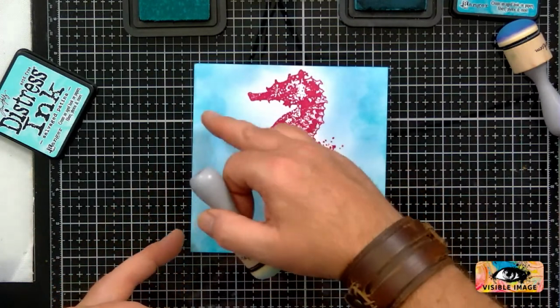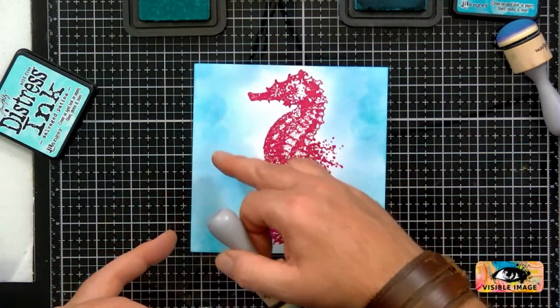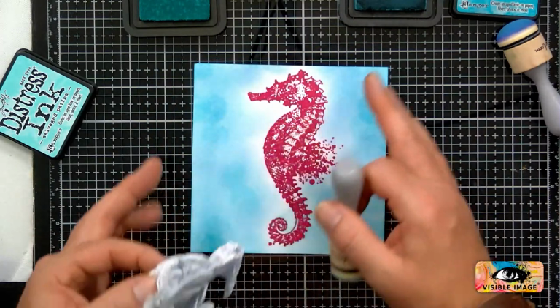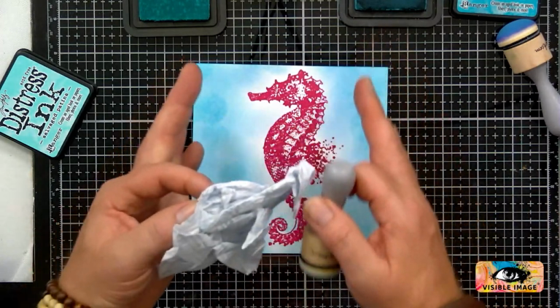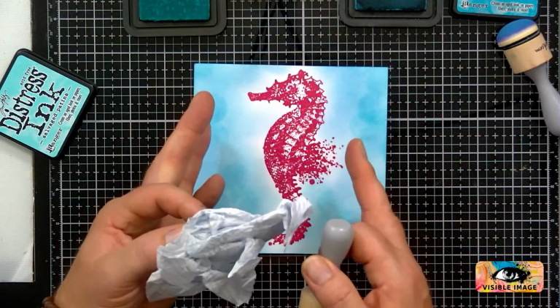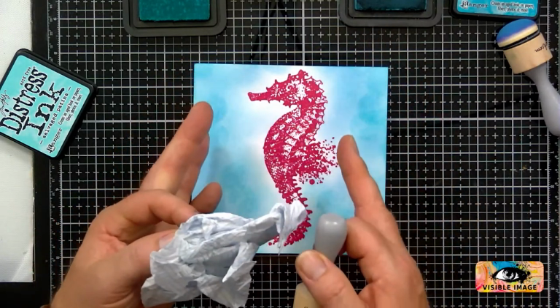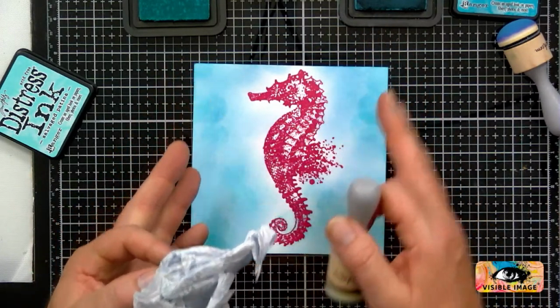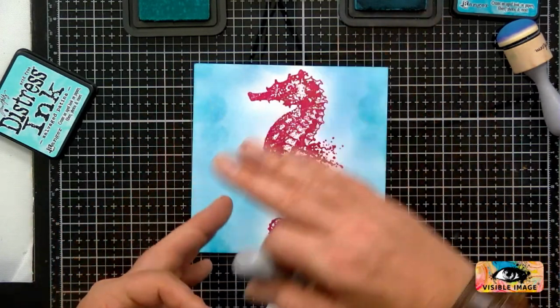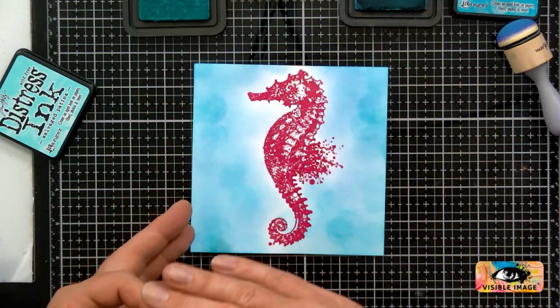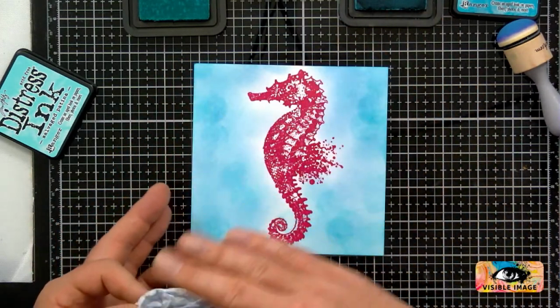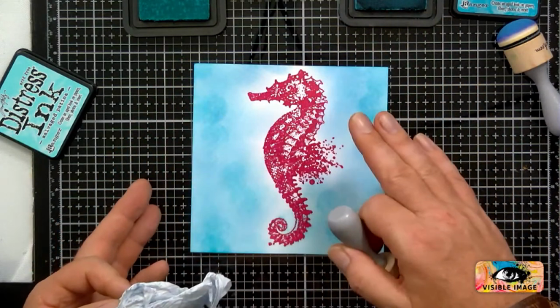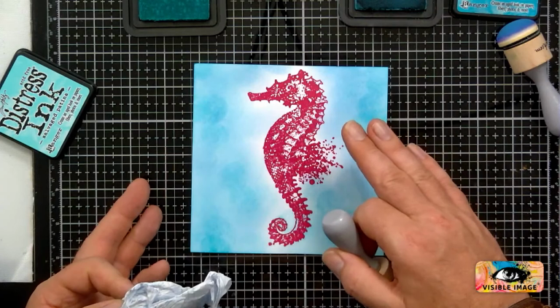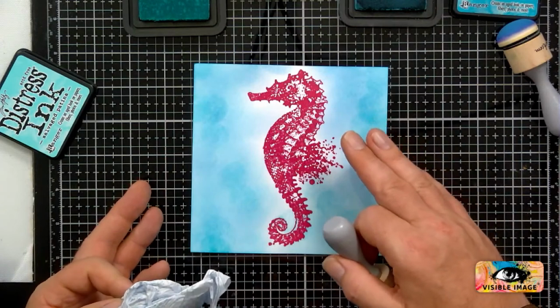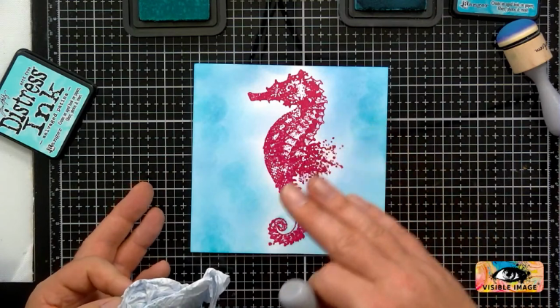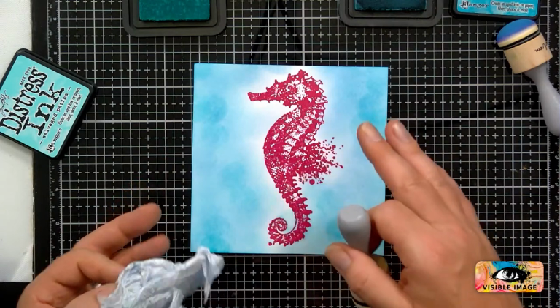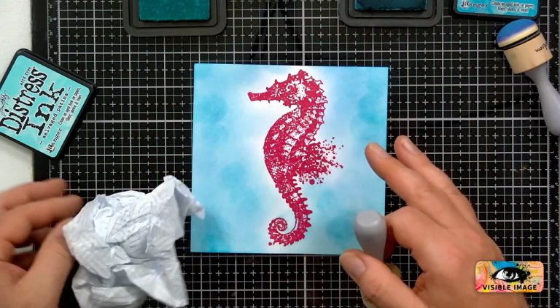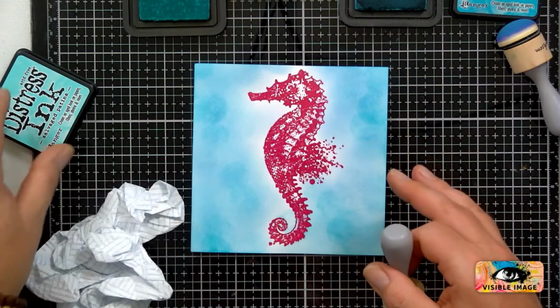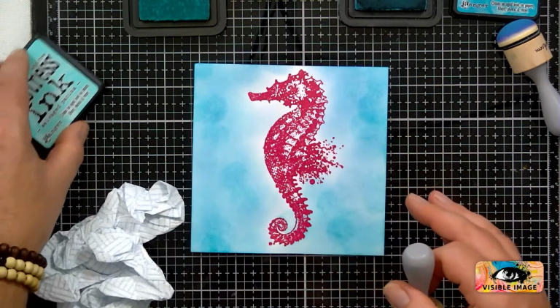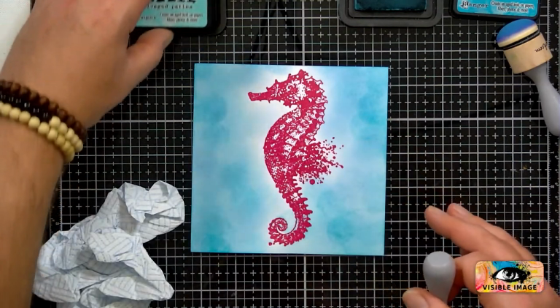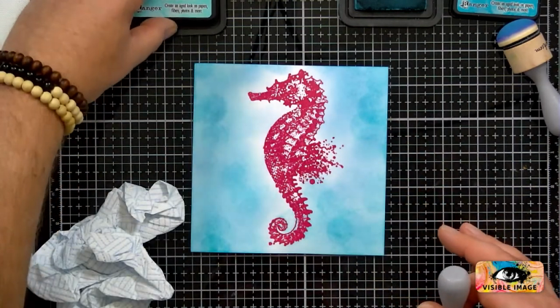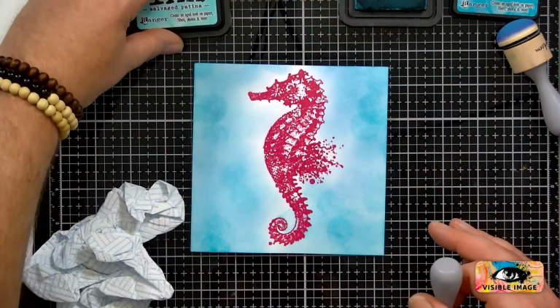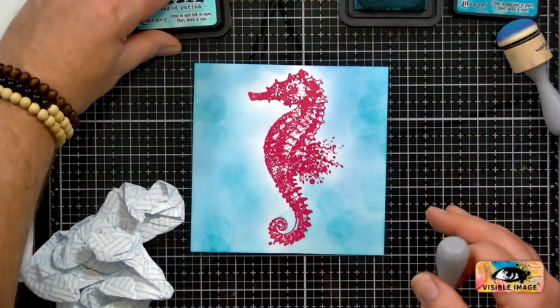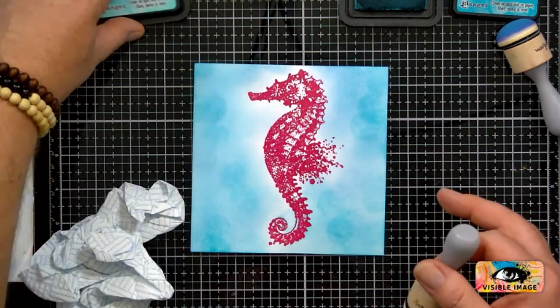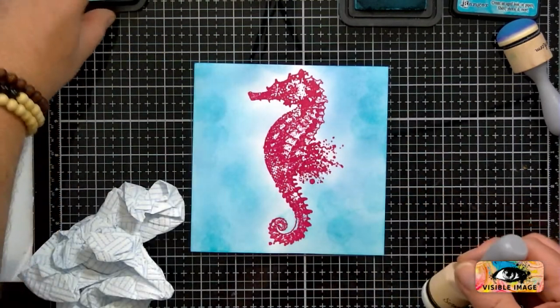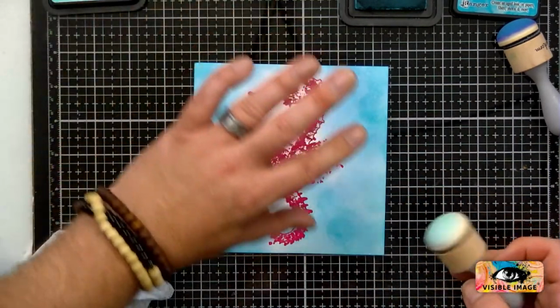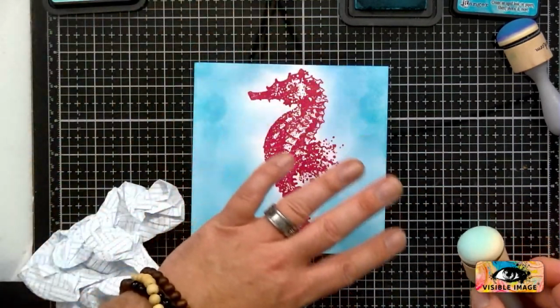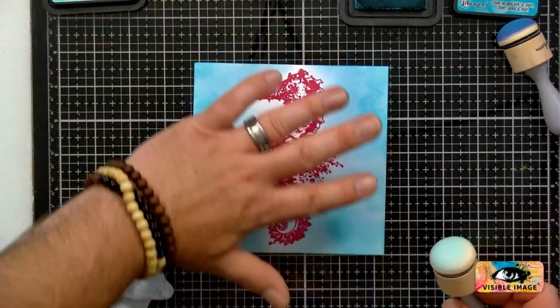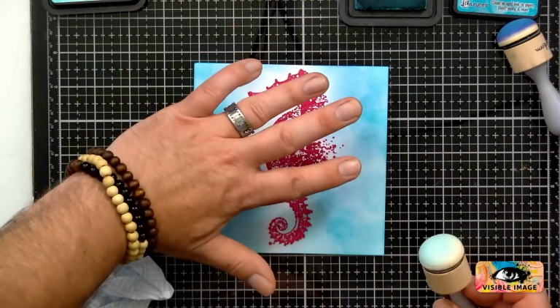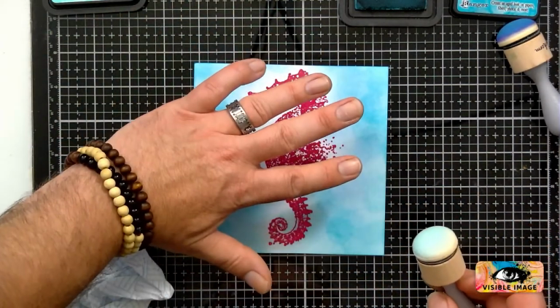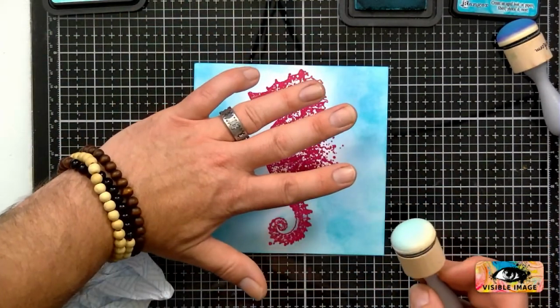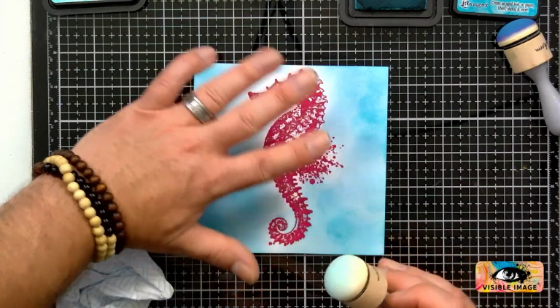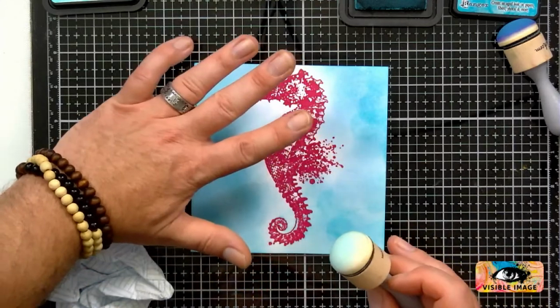Don't worry too much if you've got little bits there. If you haven't blended it perfectly, it doesn't matter — the reason being is that I'm going to go over with a stencil anyway.